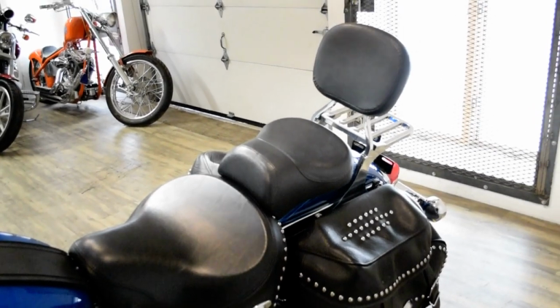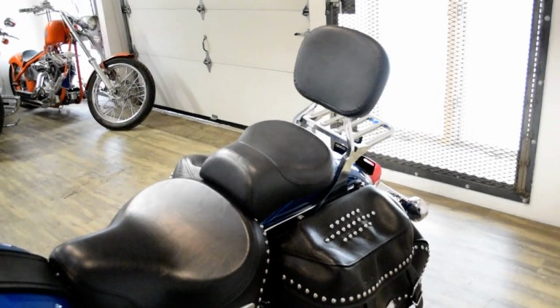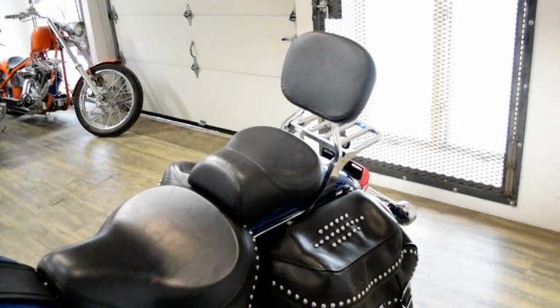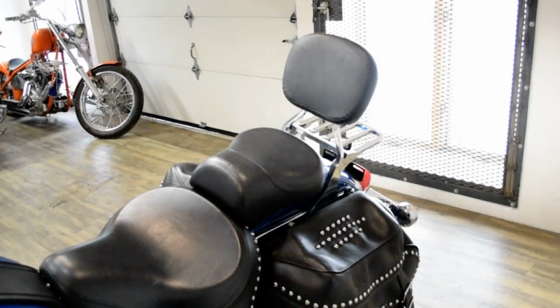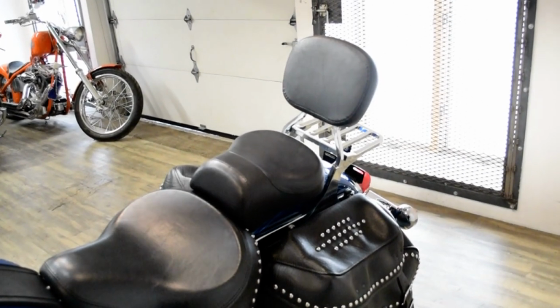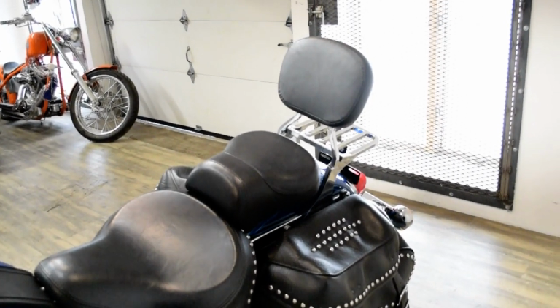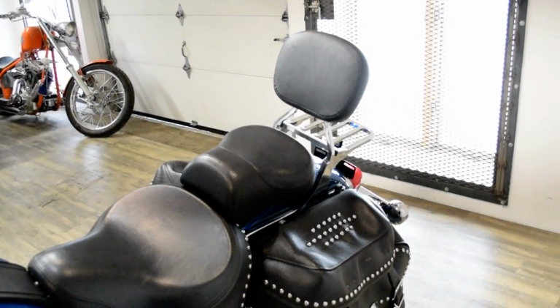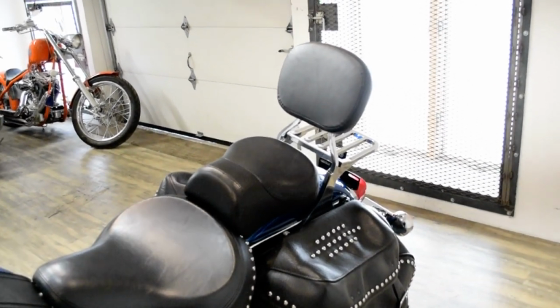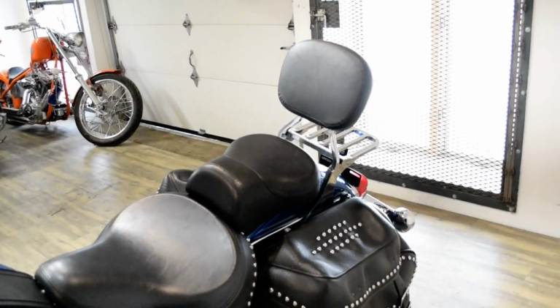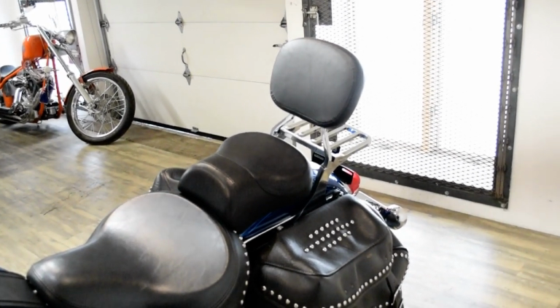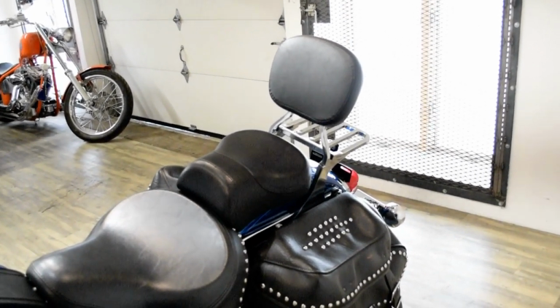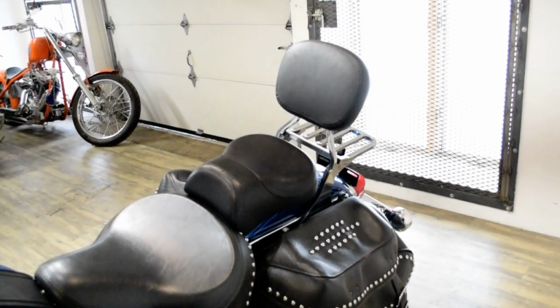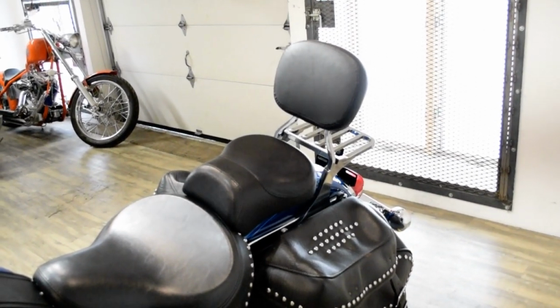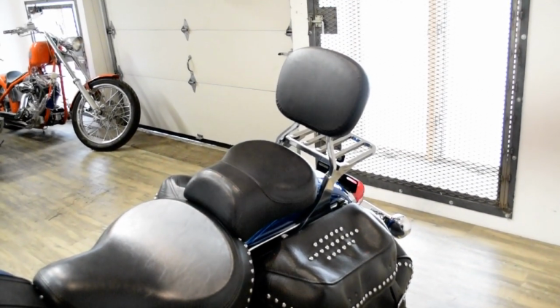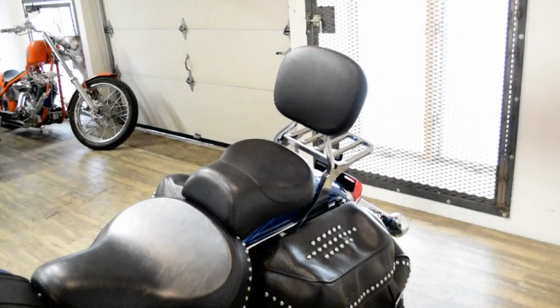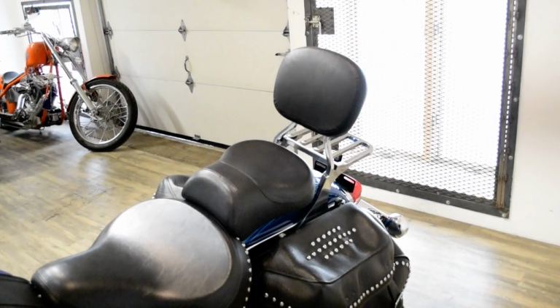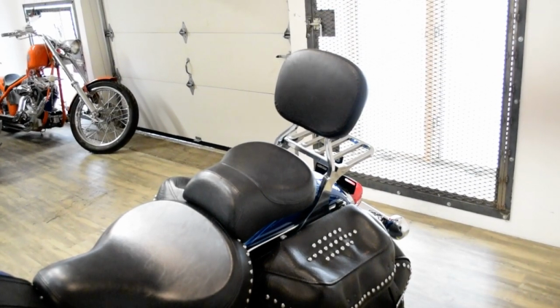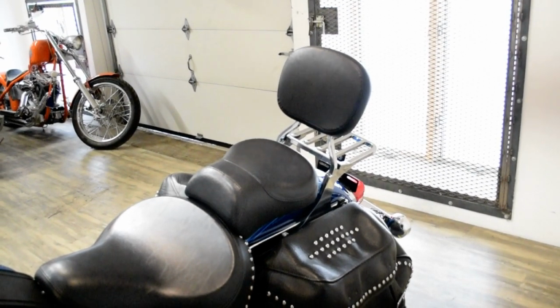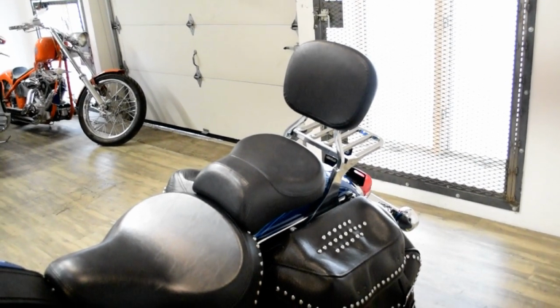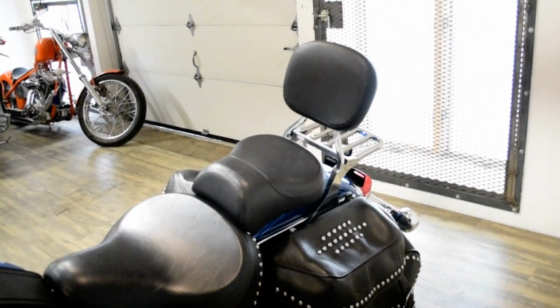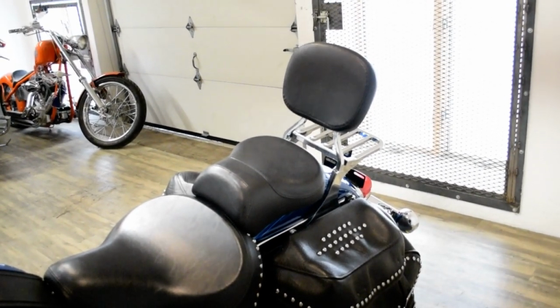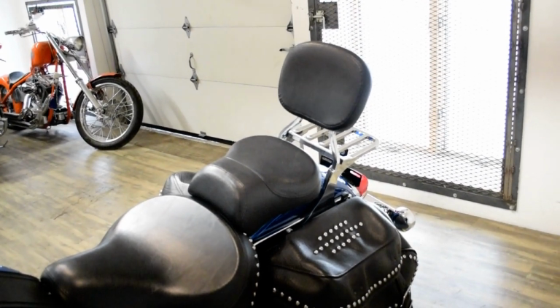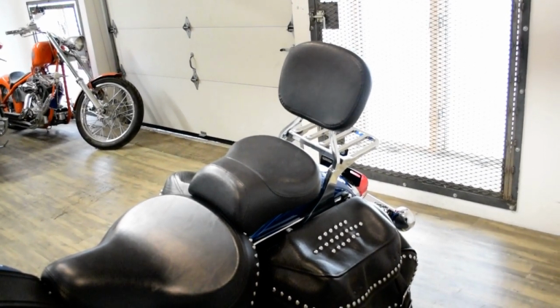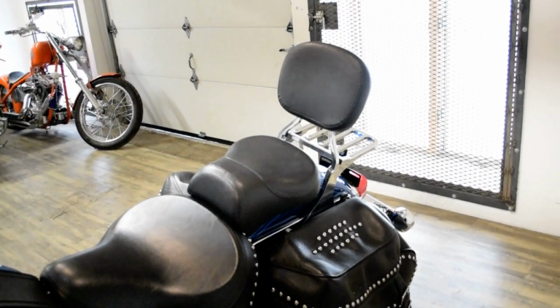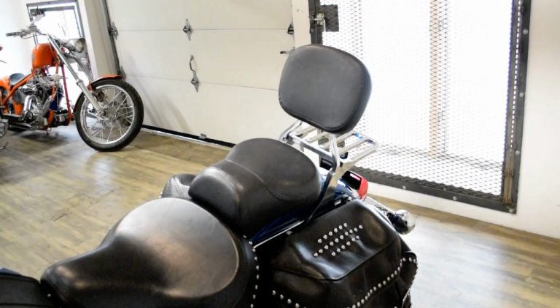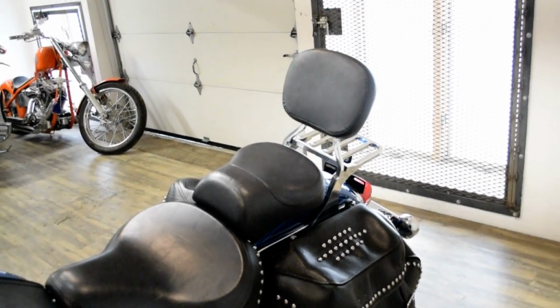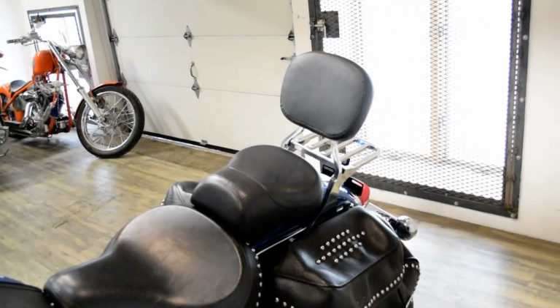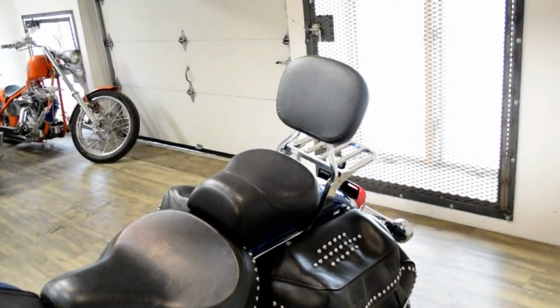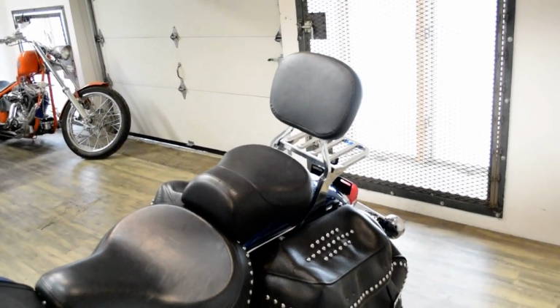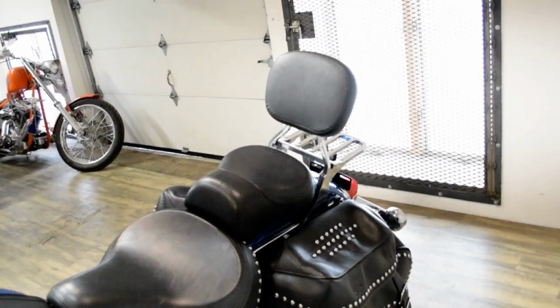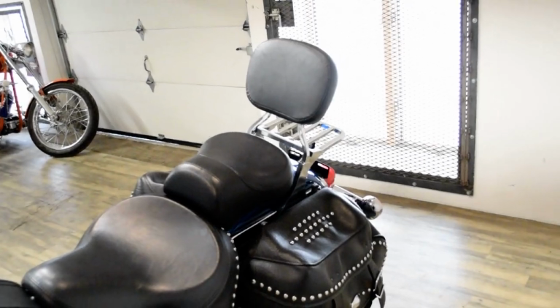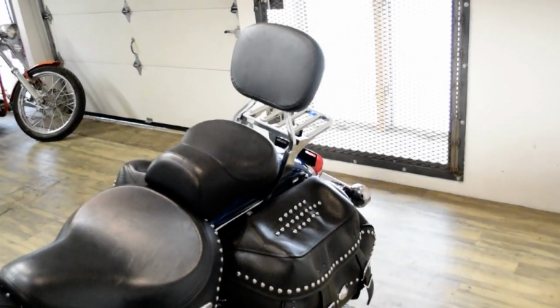It has the light bar kit, highway bars, Vance and Hines pipes, Screaming Eagle air cleaner, rider and passenger floorboards, the passenger backrest, and the luggage rack.